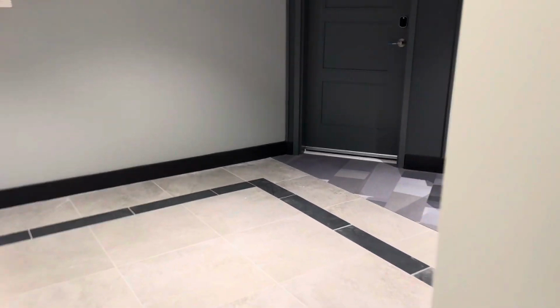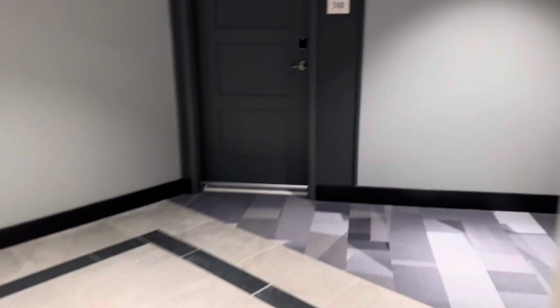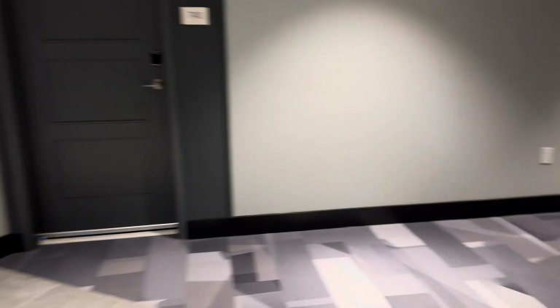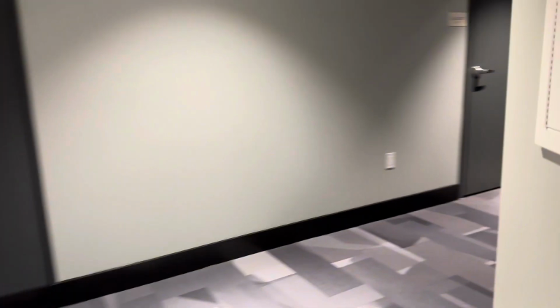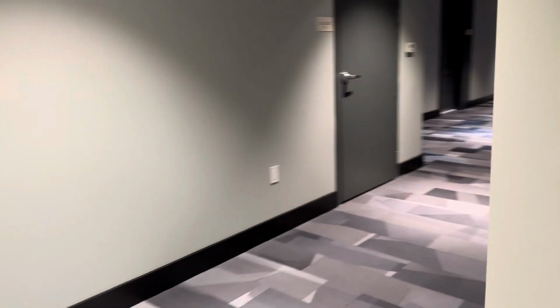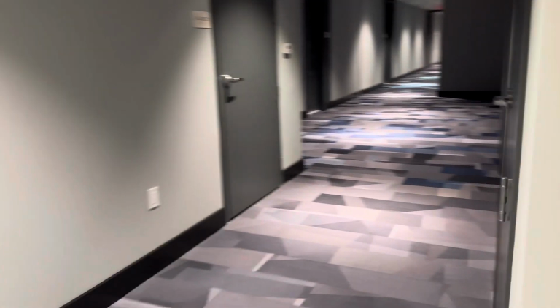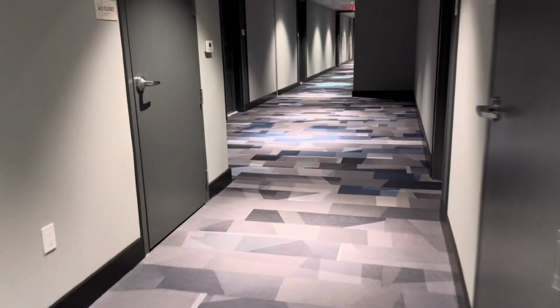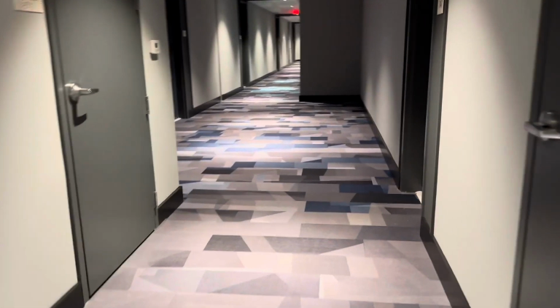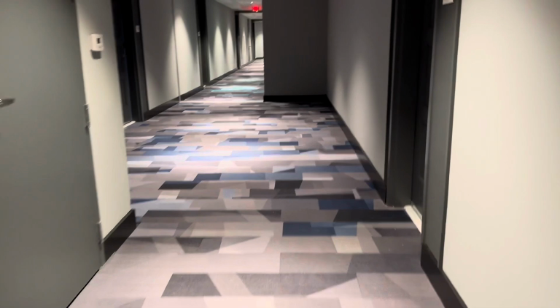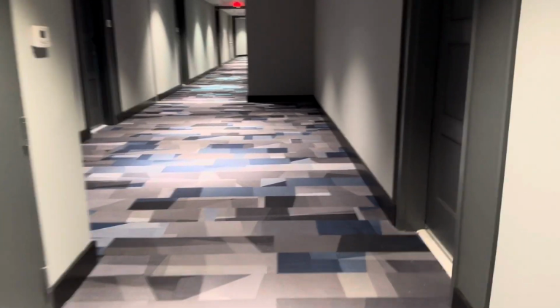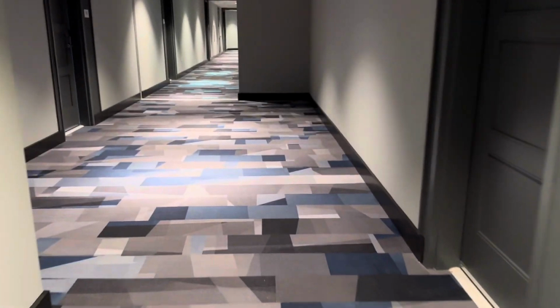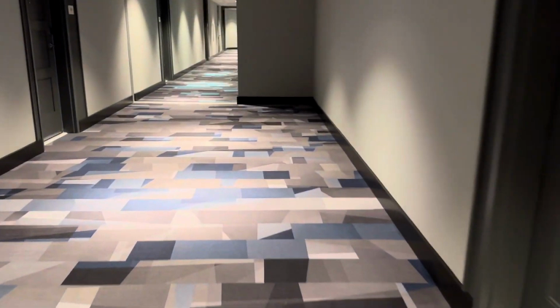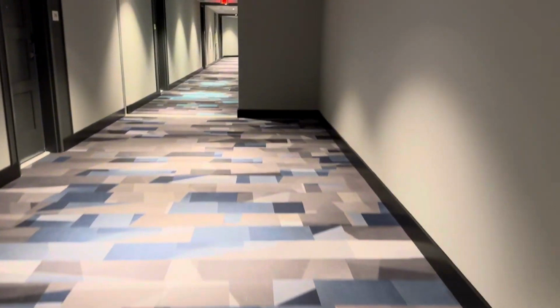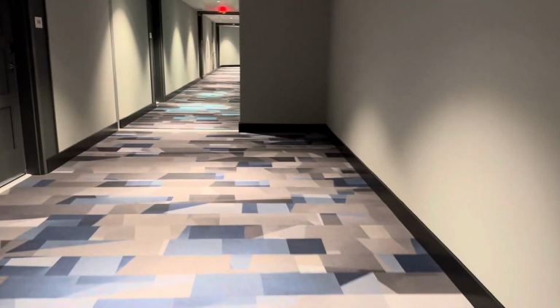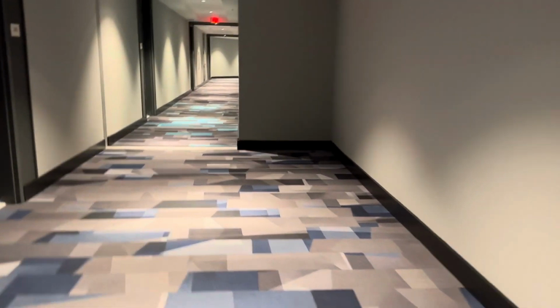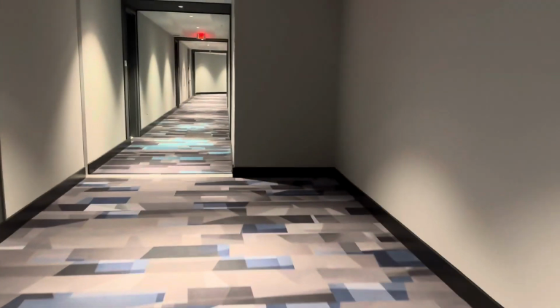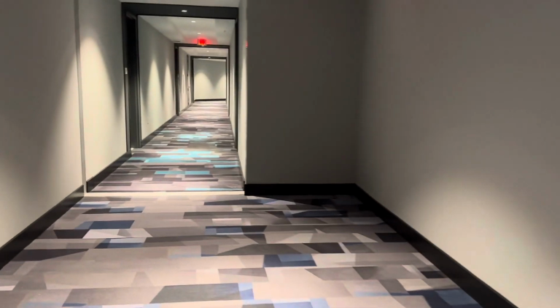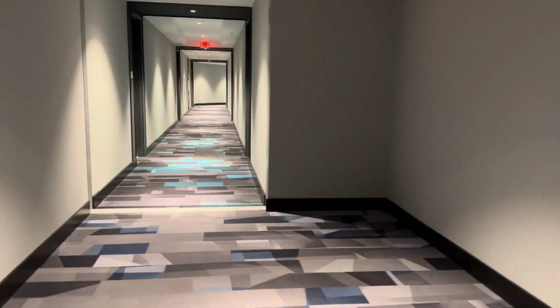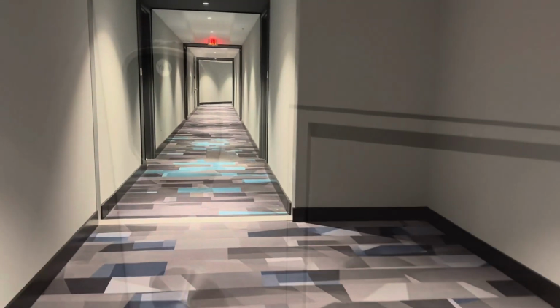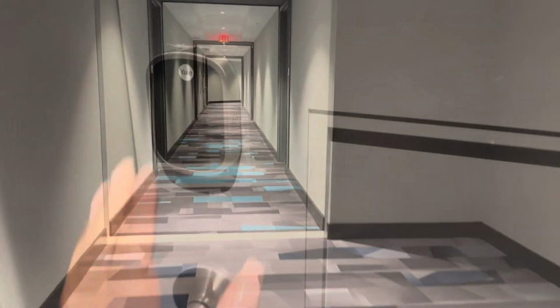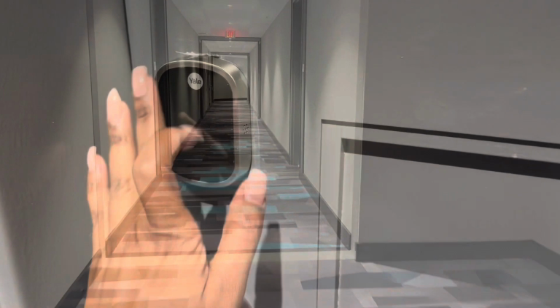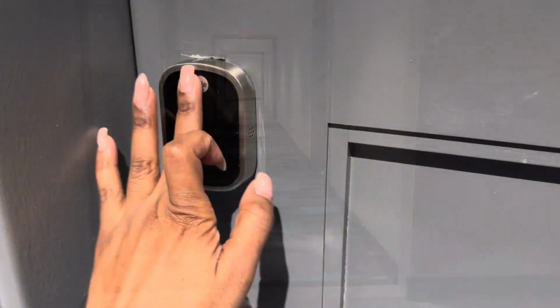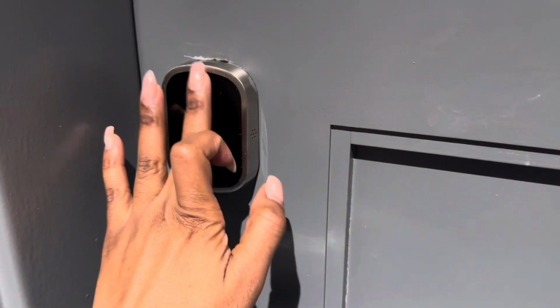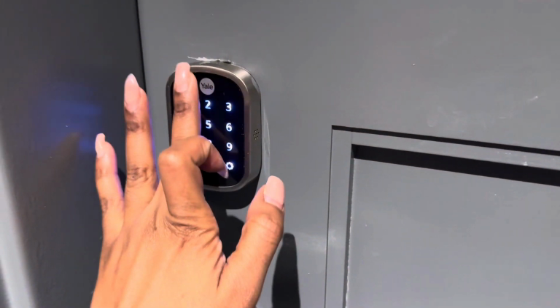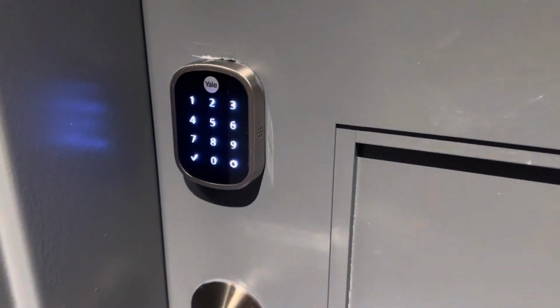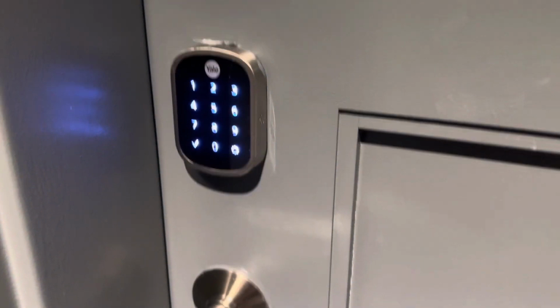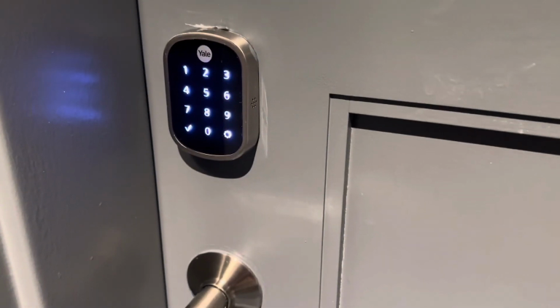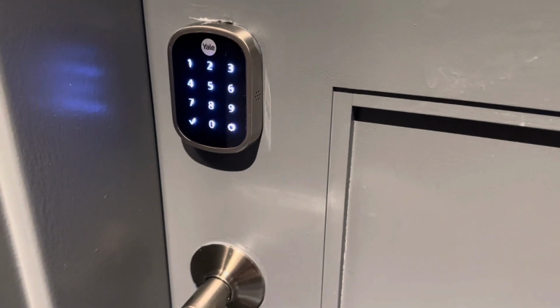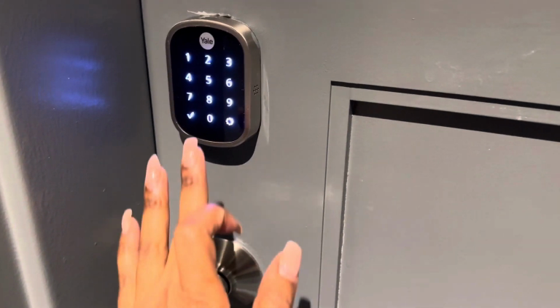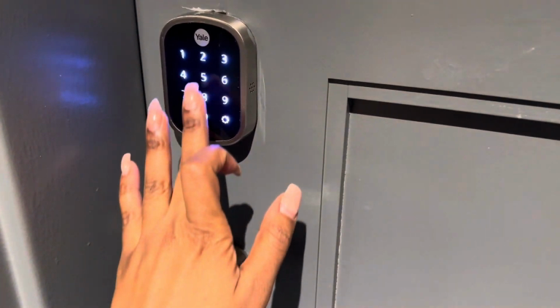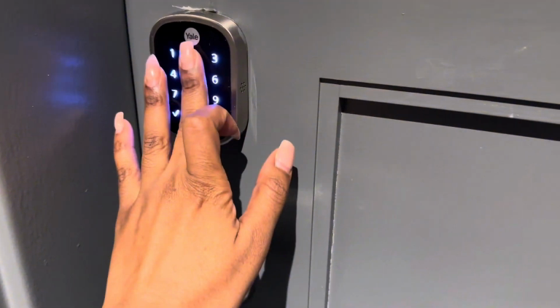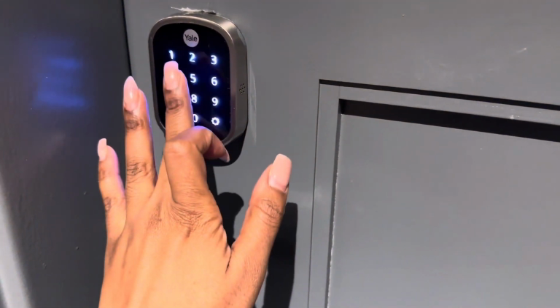On the way to my apartment now. Like I said, I live literally in the back so I get my steps in every day. Here I have a keyless entry — we do not have keys here, we put in a code.